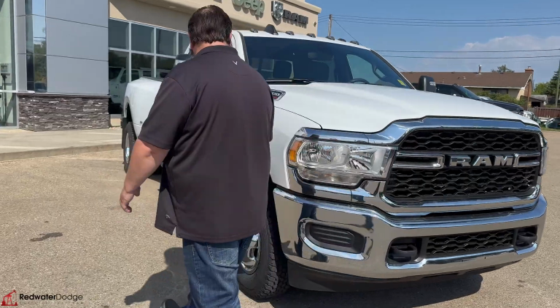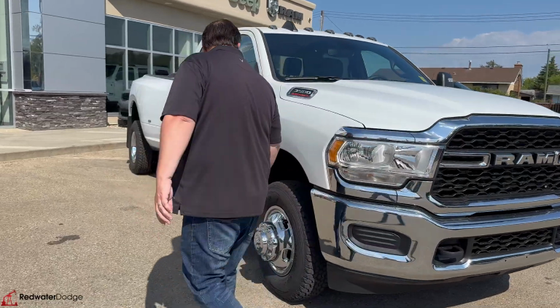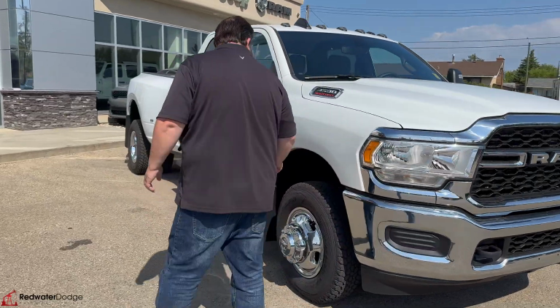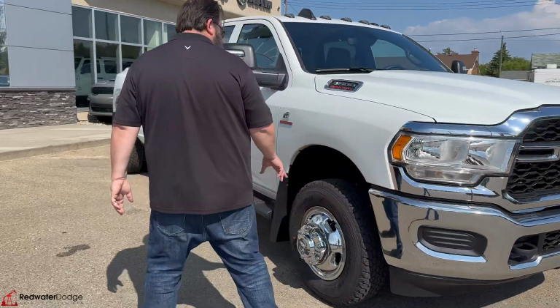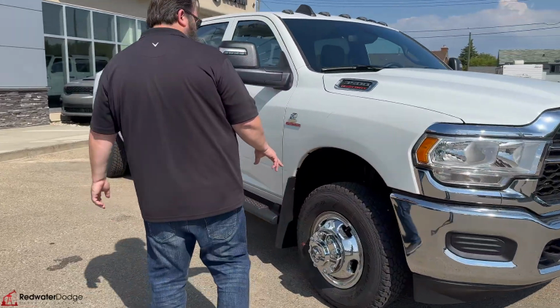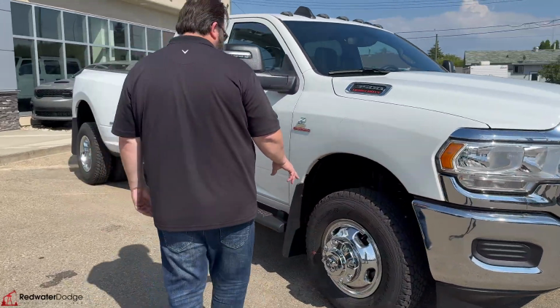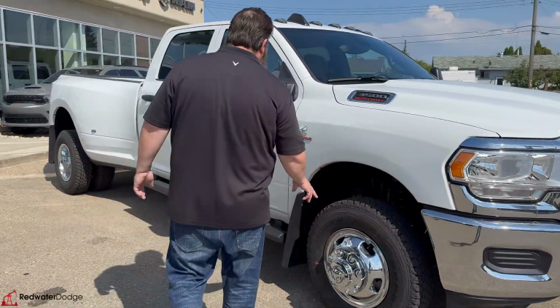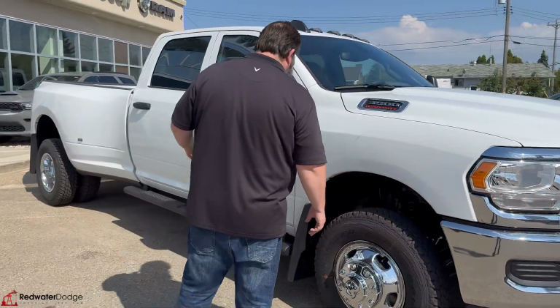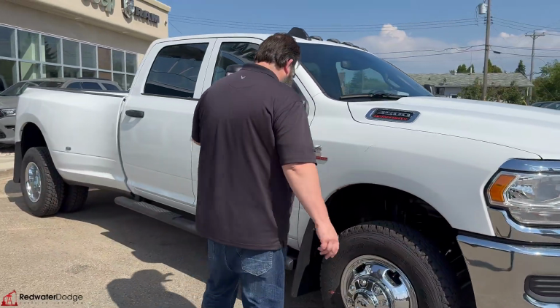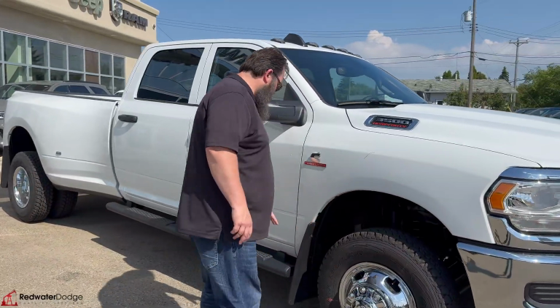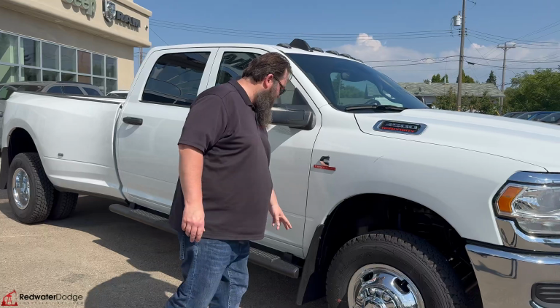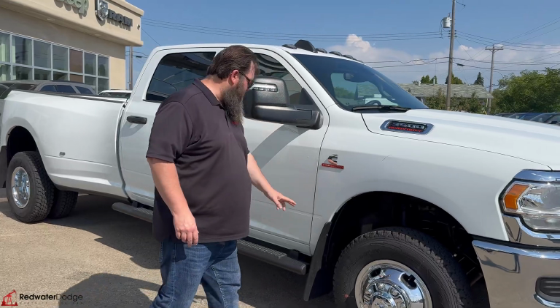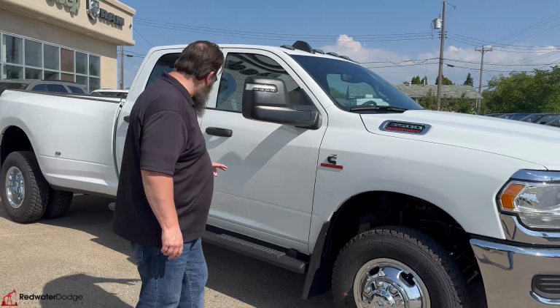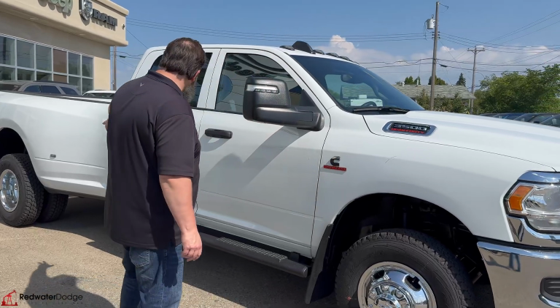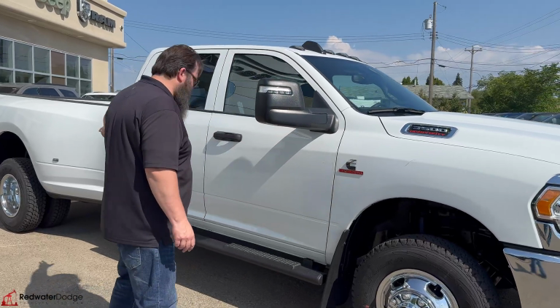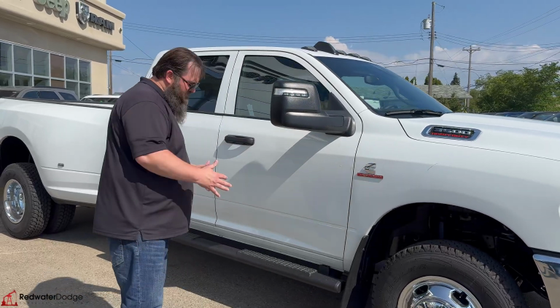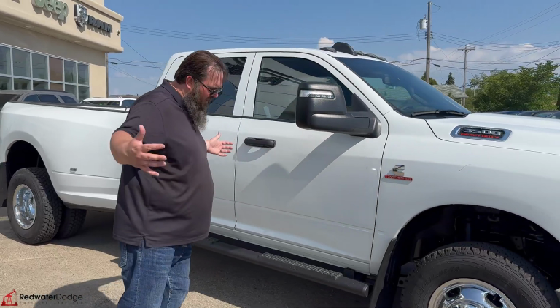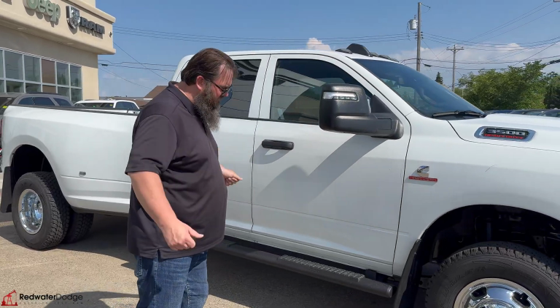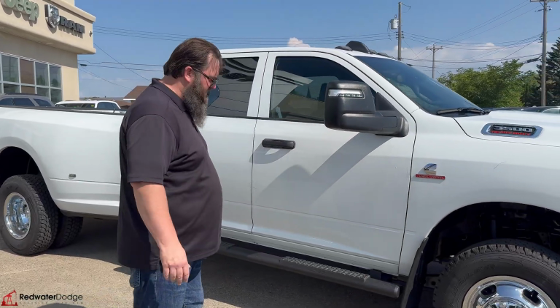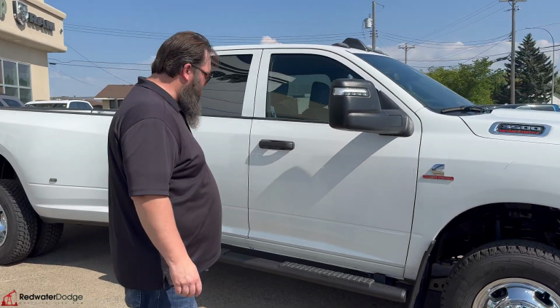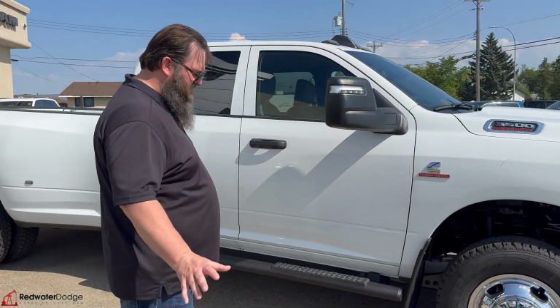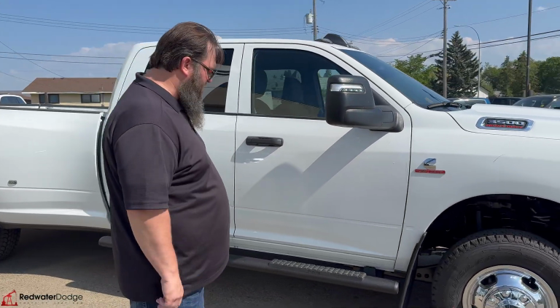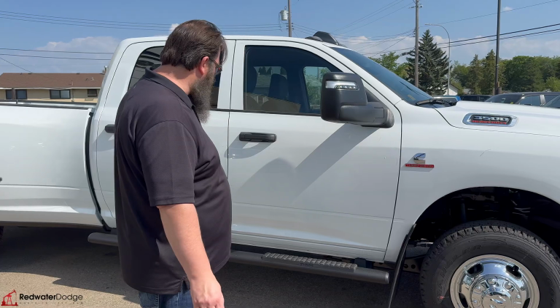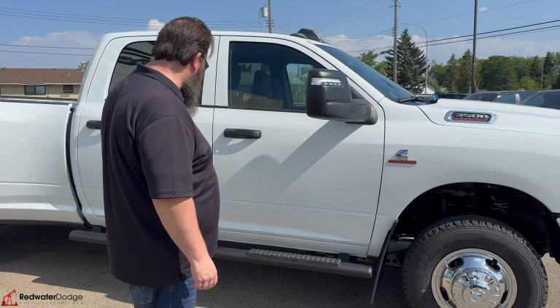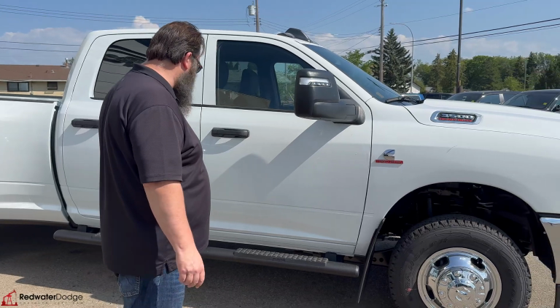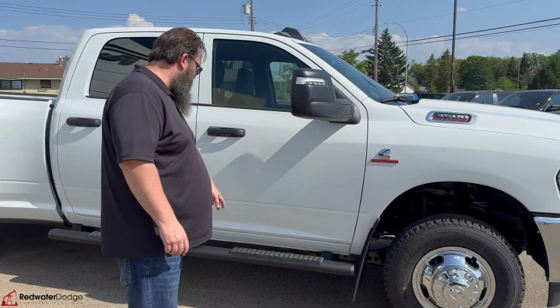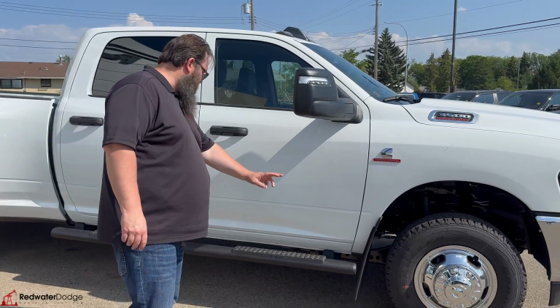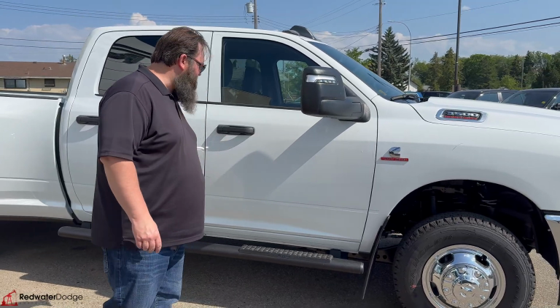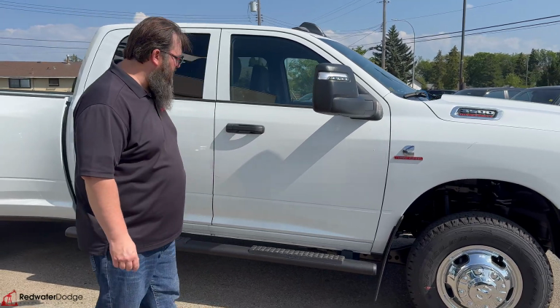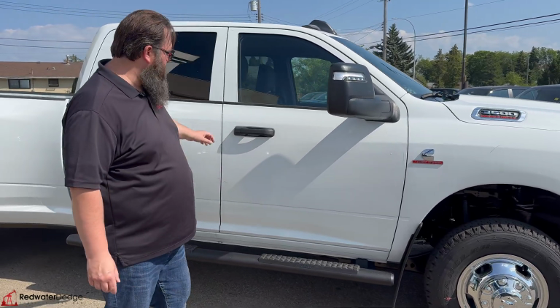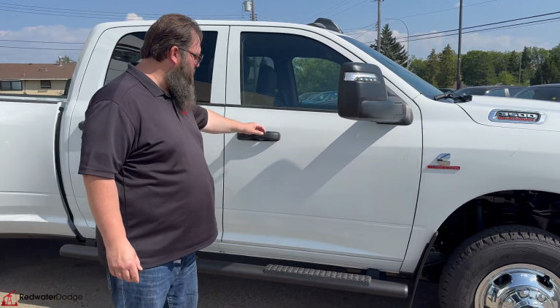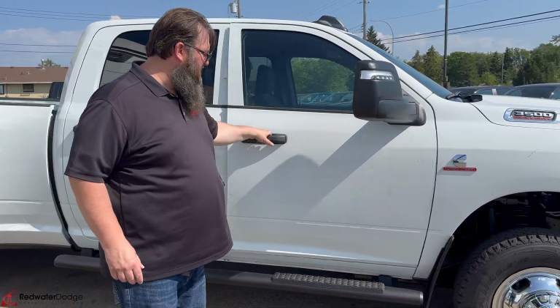Chrome rims — you got the 17-inch ones on this one here. Really nice mud flaps front and back, and the back ones are the wide mud flaps to make sure we don't get any of those rock chips on your back bumper. Really nice running boards on this one as well.